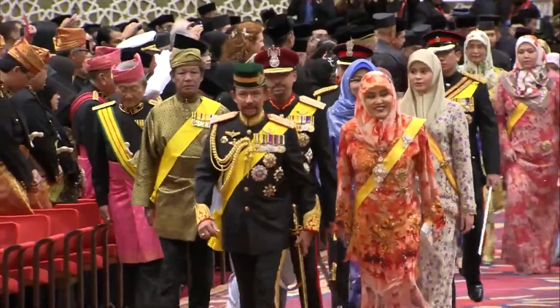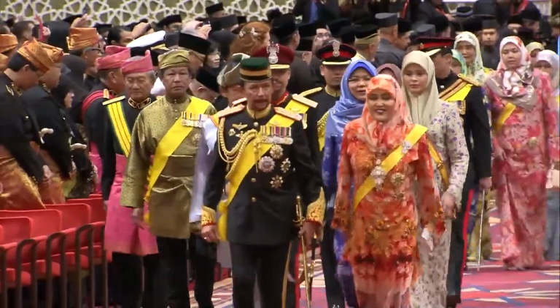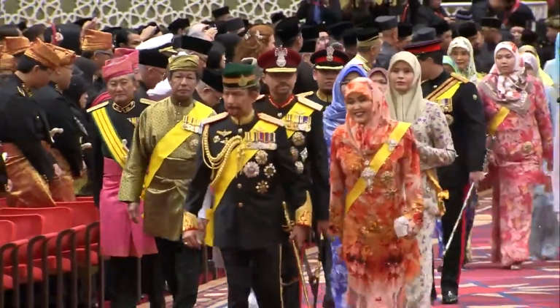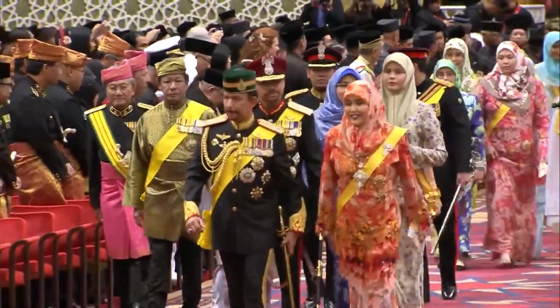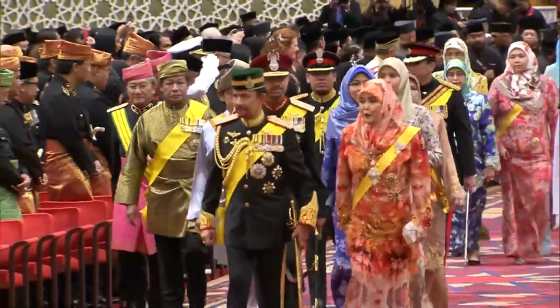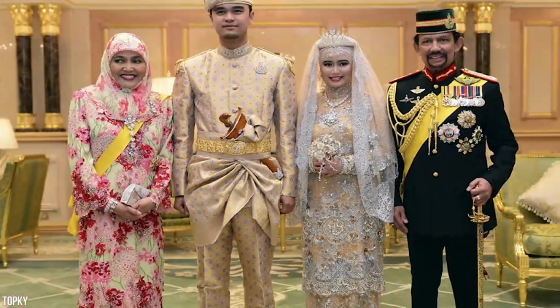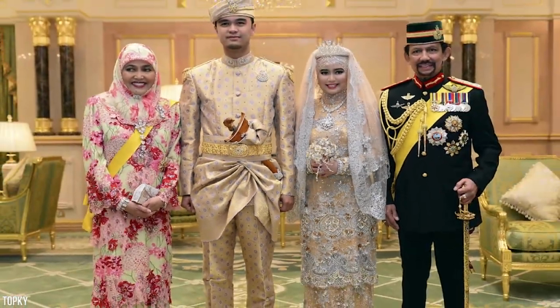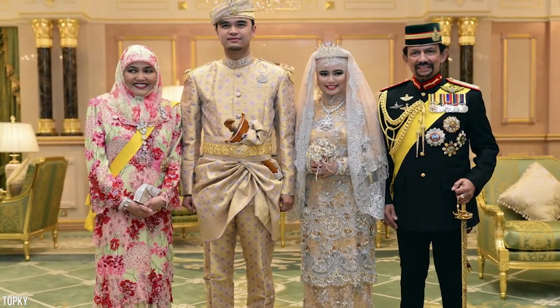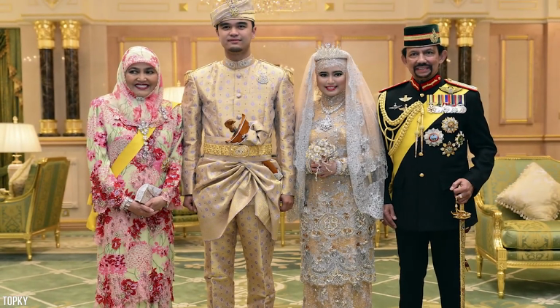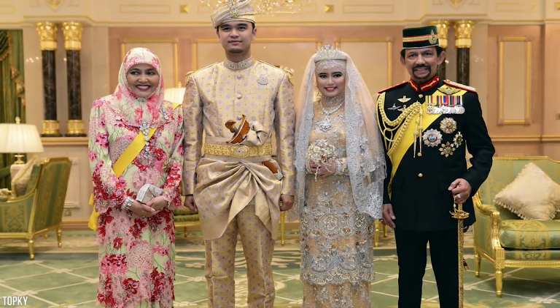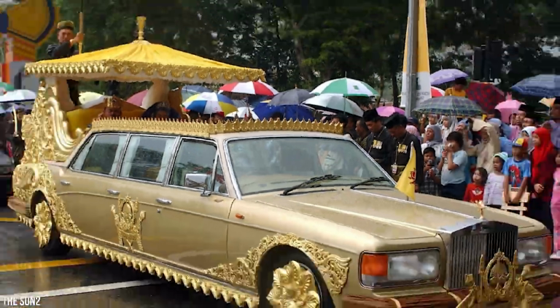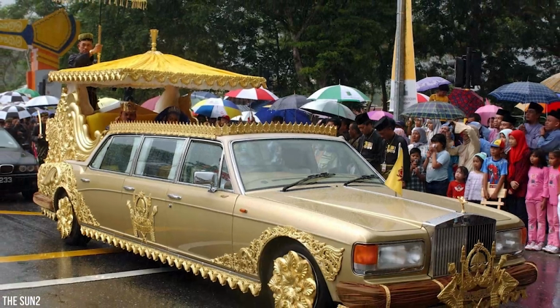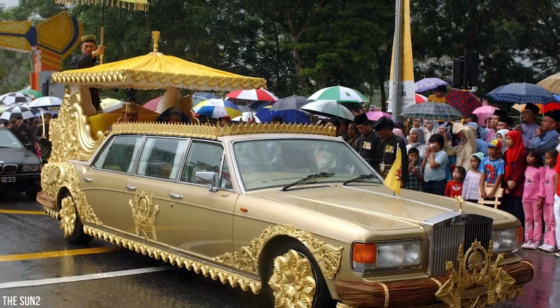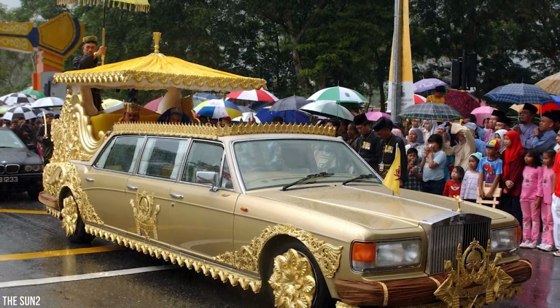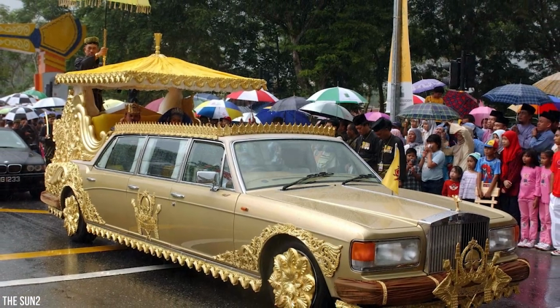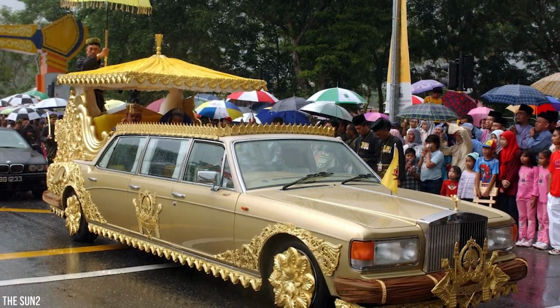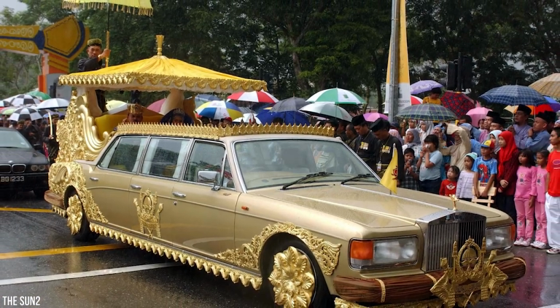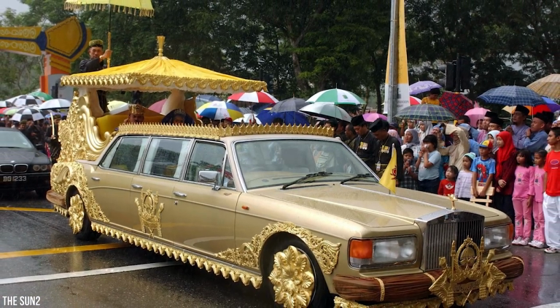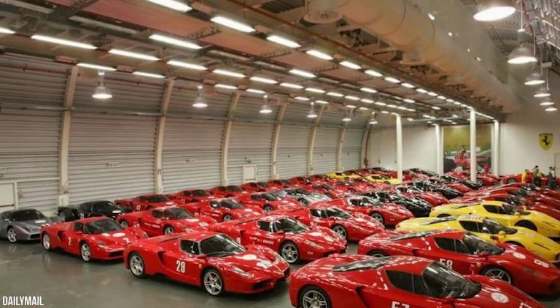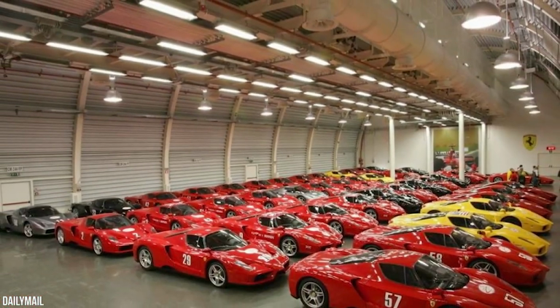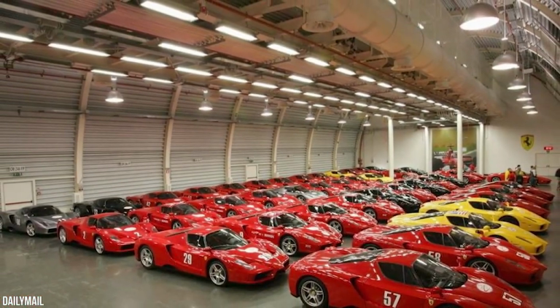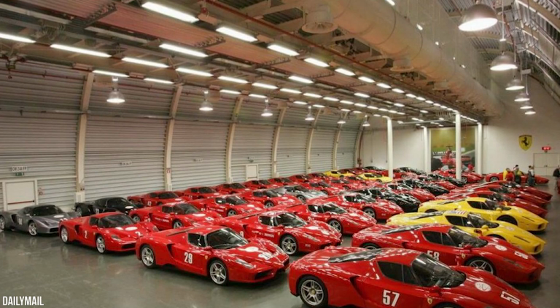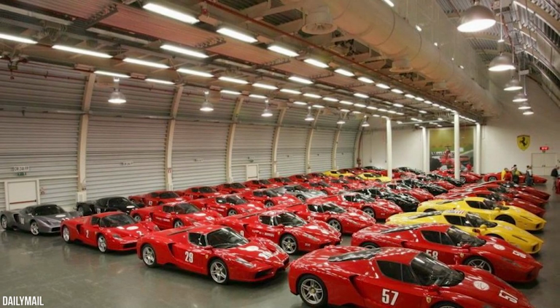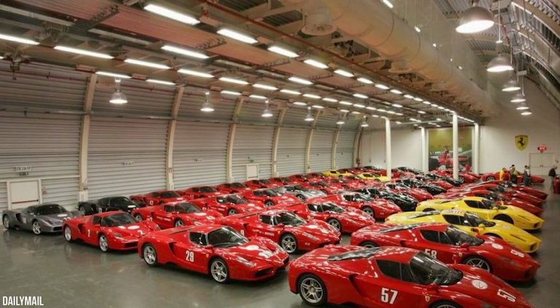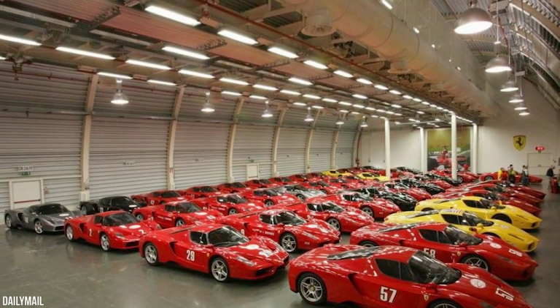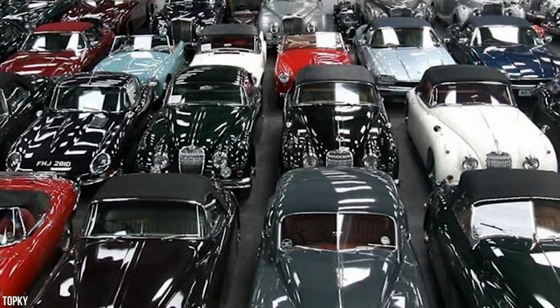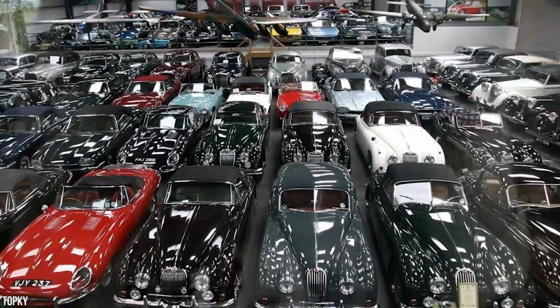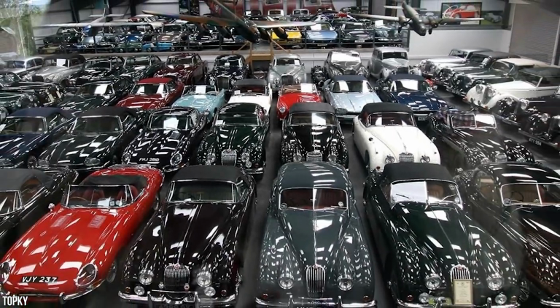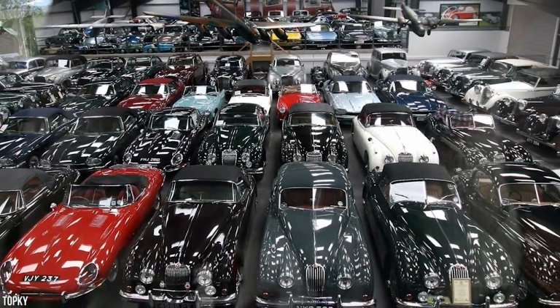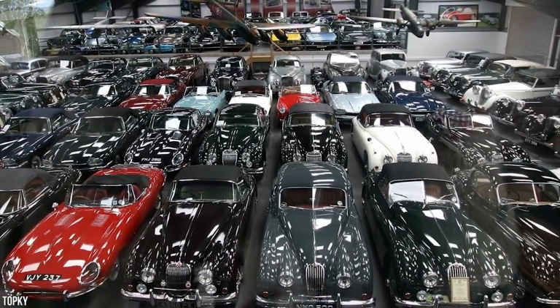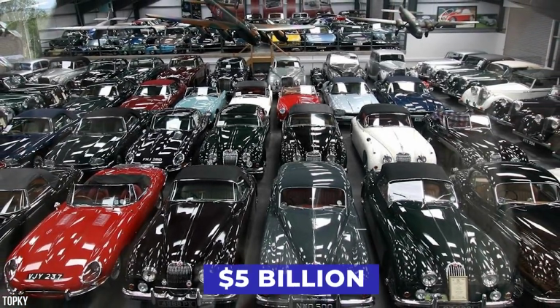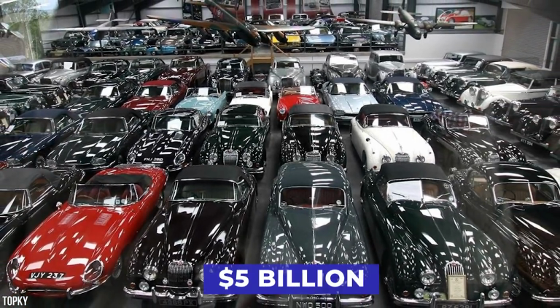In 2004, the Sultan's oldest son, Crown Prince Al-Muttadi Bala, got married, and he and his new wife enjoyed the luxury Spur as it traveled the streets. Also in the Sultan's collection is said to be over 7,000 vehicles, the worth of which has been estimated to be over $5 billion.